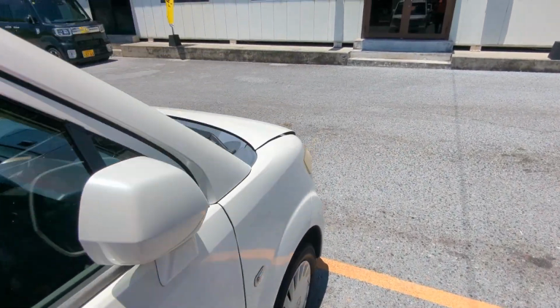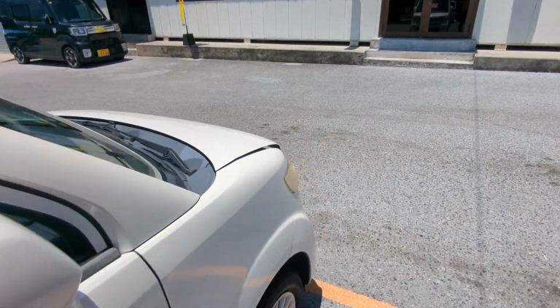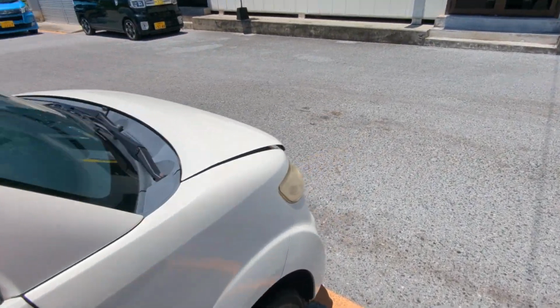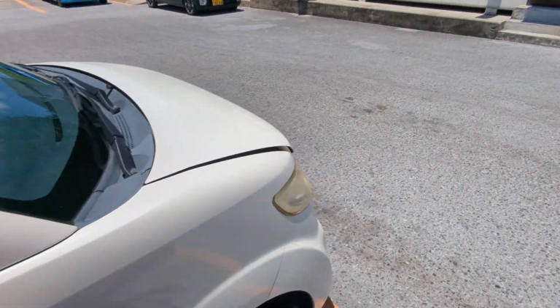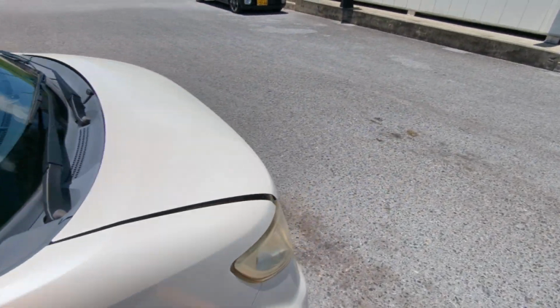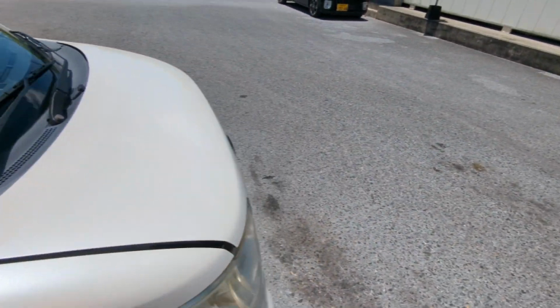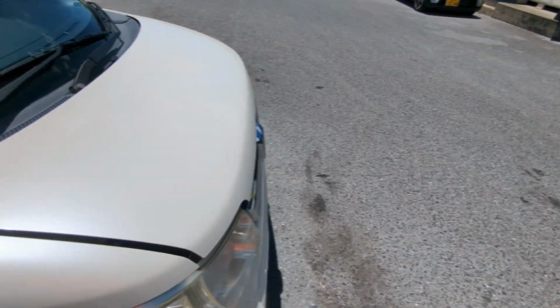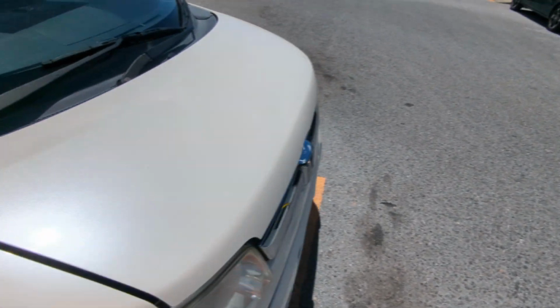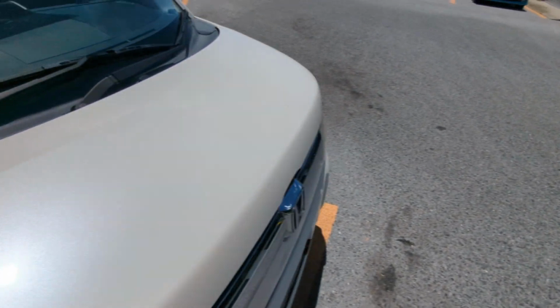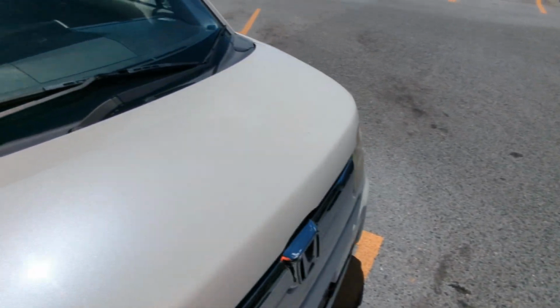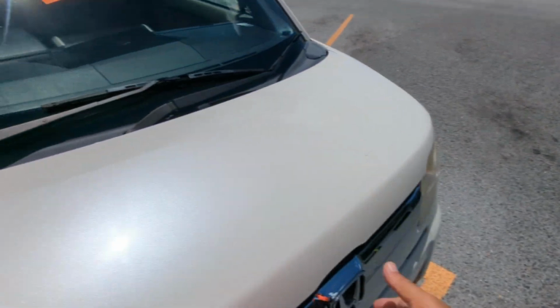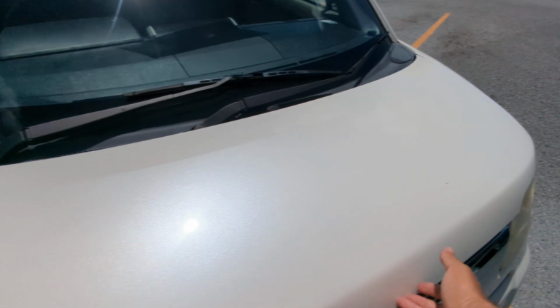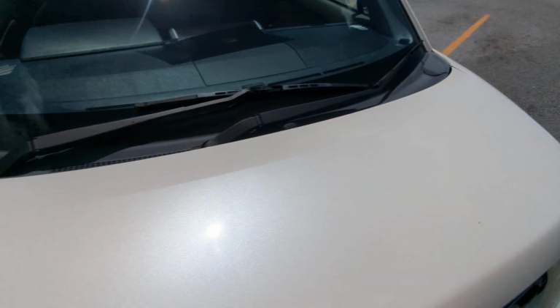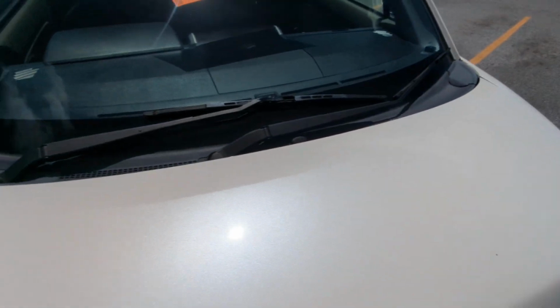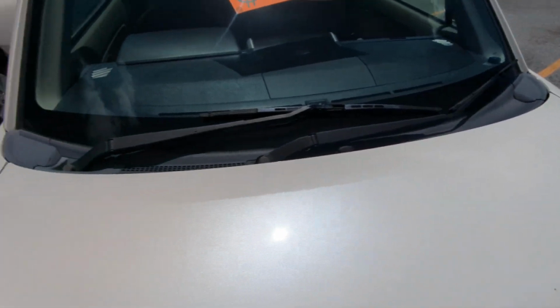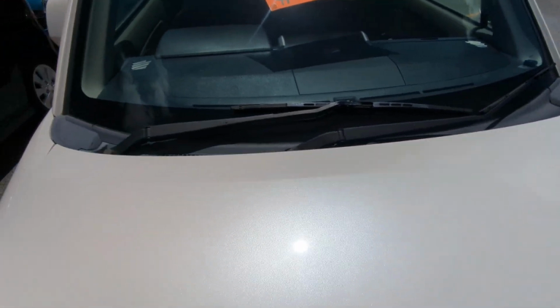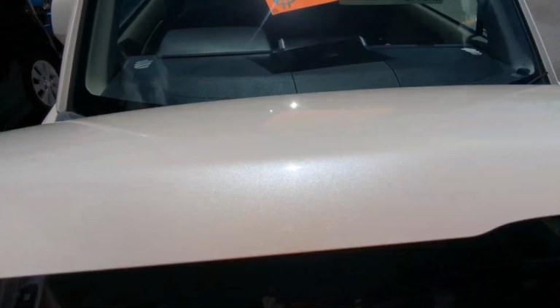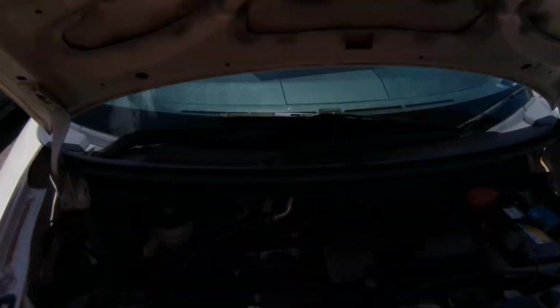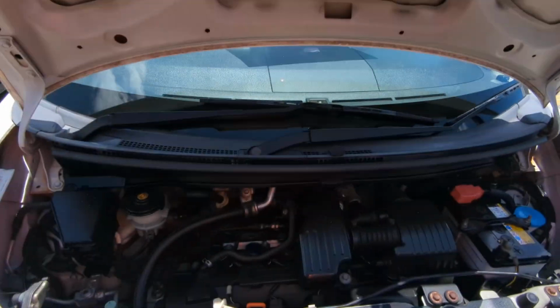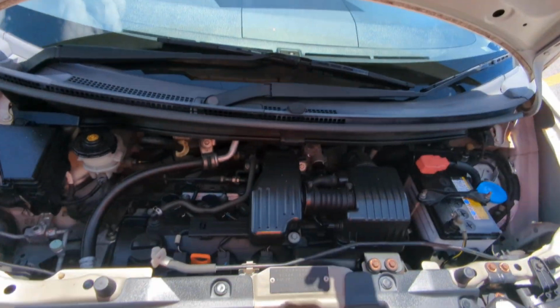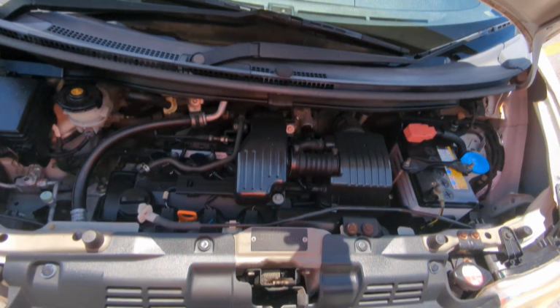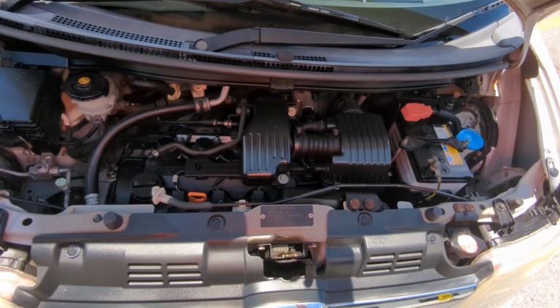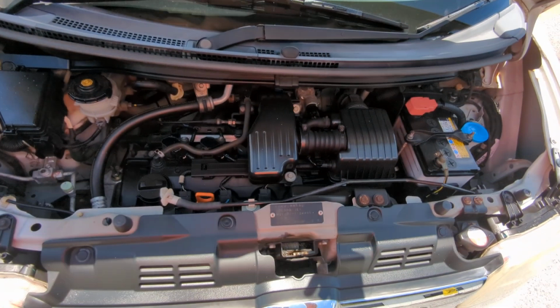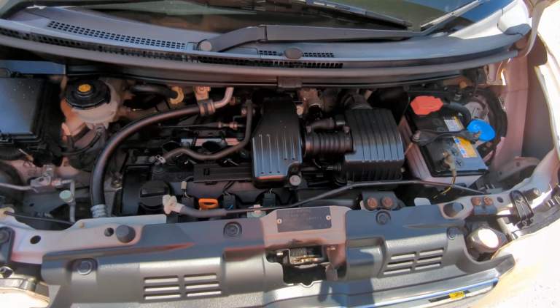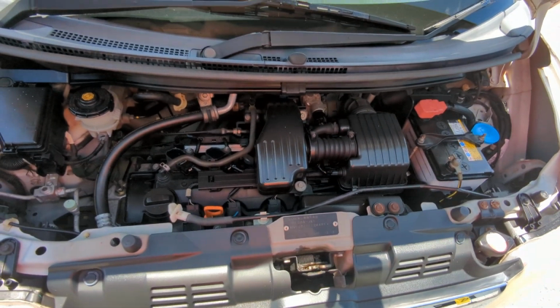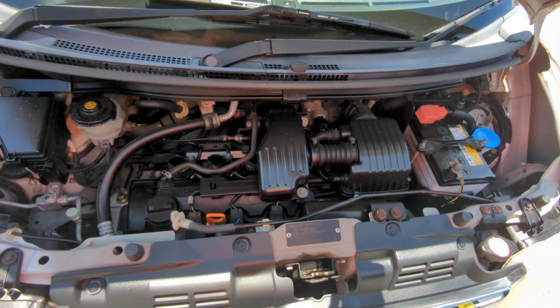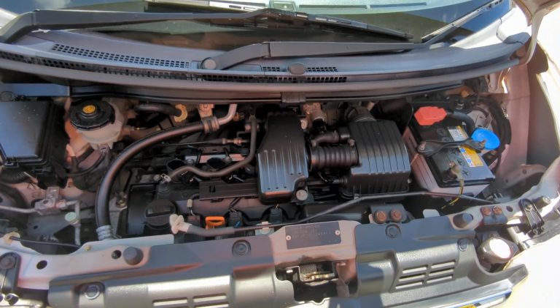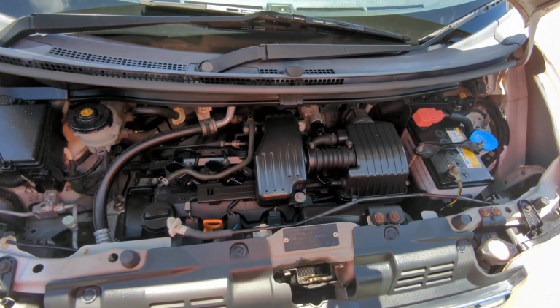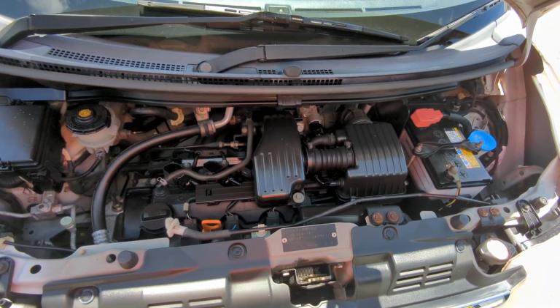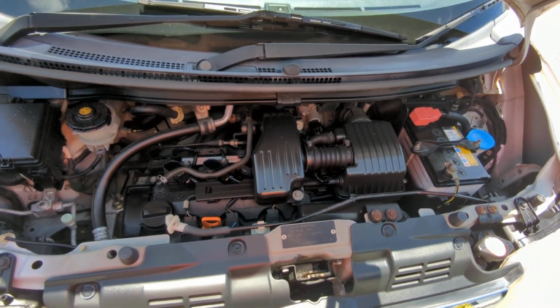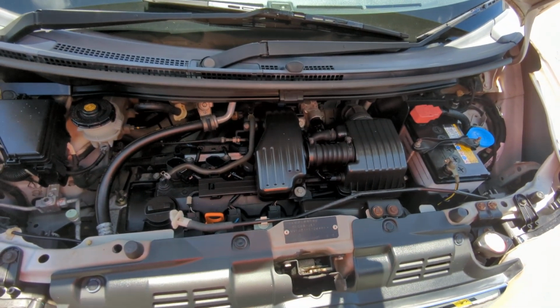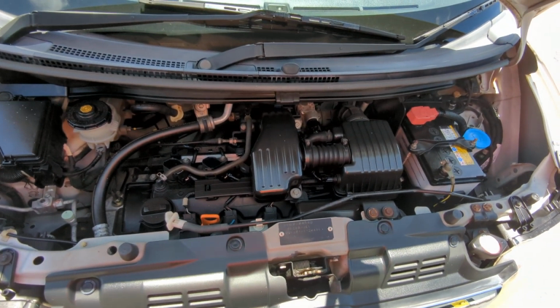Let's go to the front here and show you the engine compartment to wrap this video up. There's the powerhouse — 660cc engine, nice and clean.